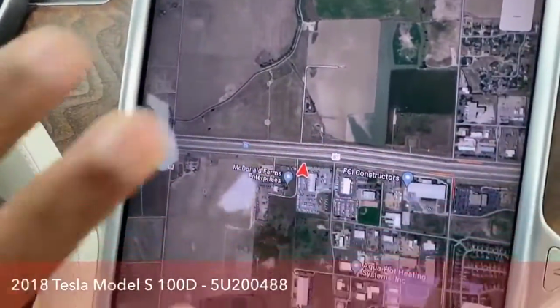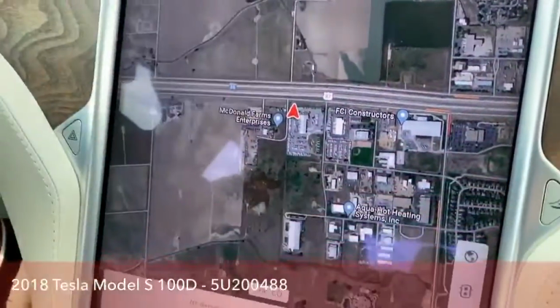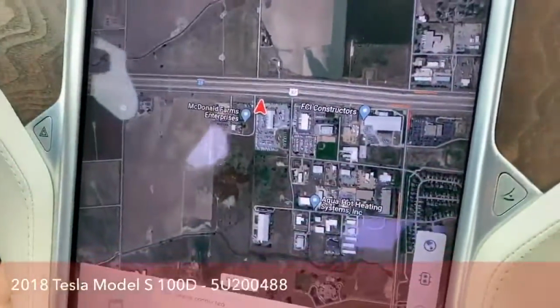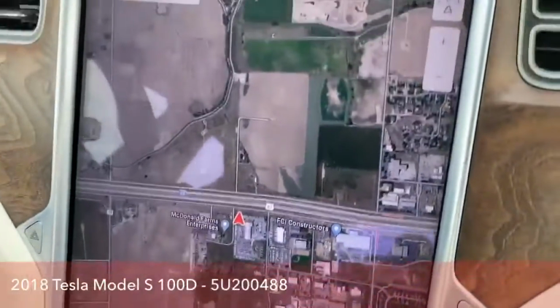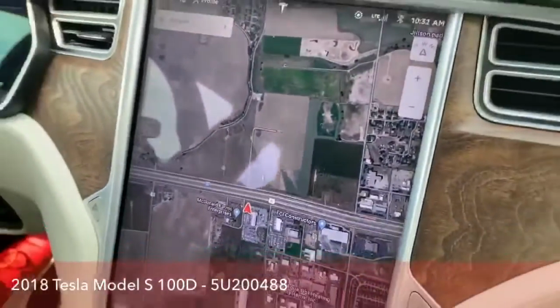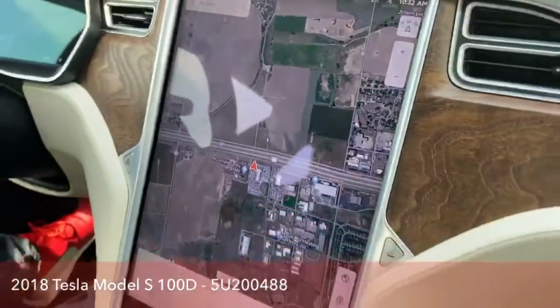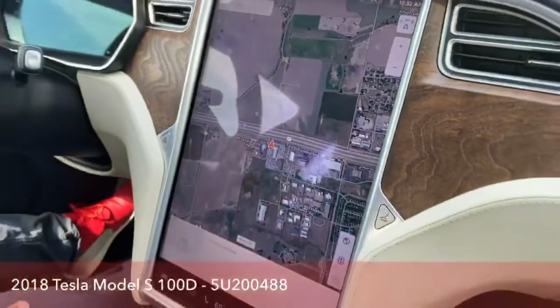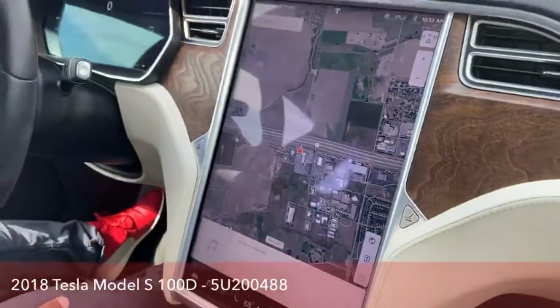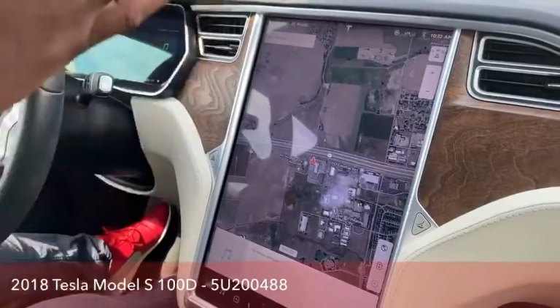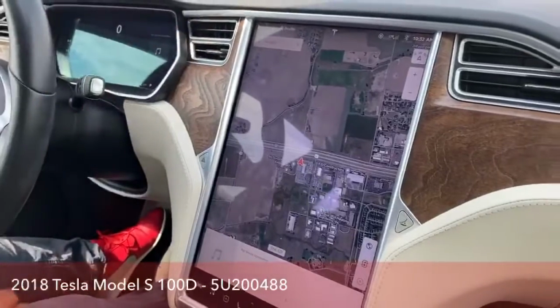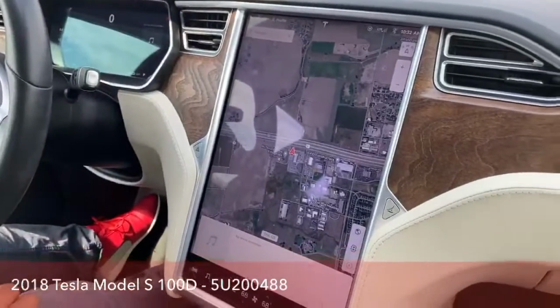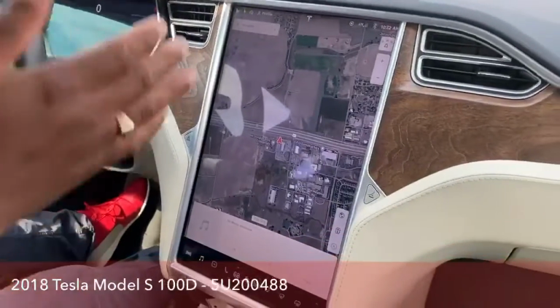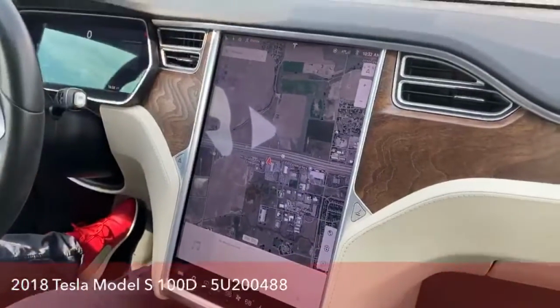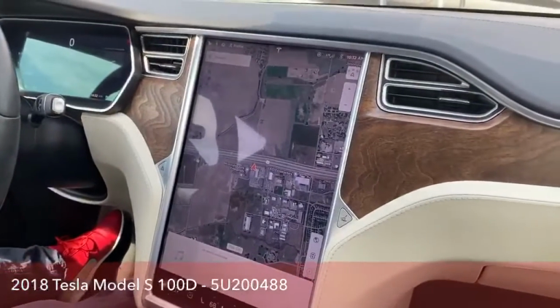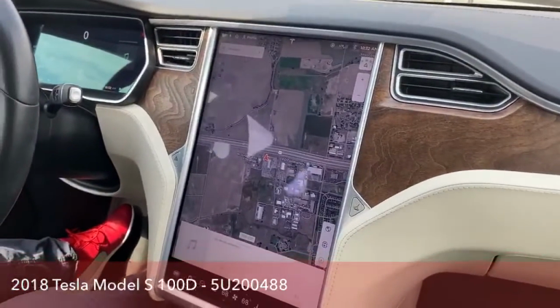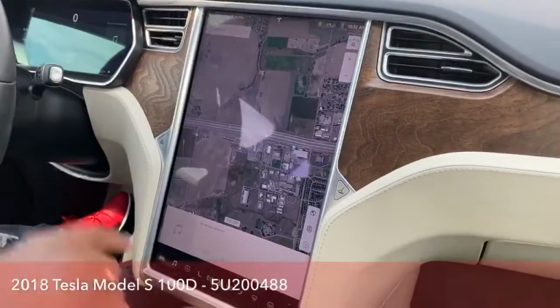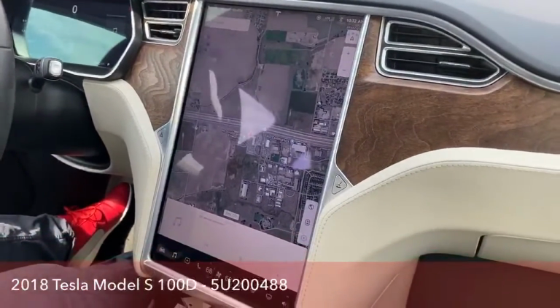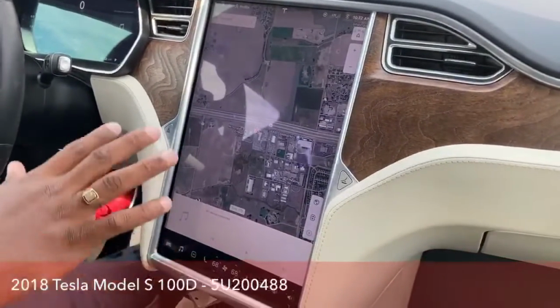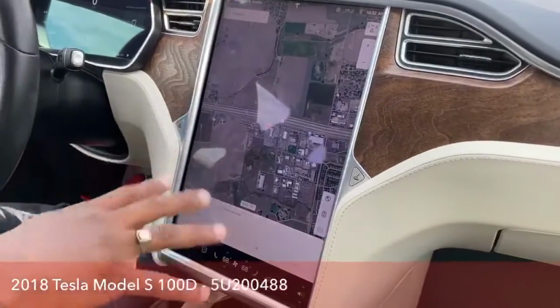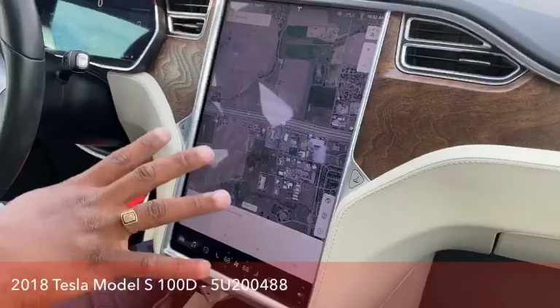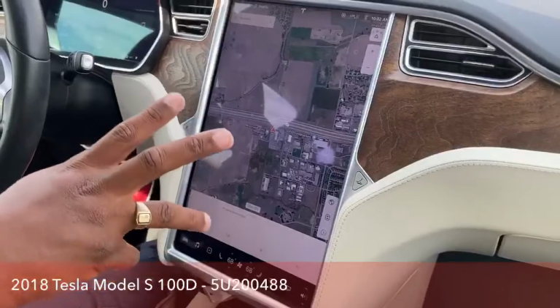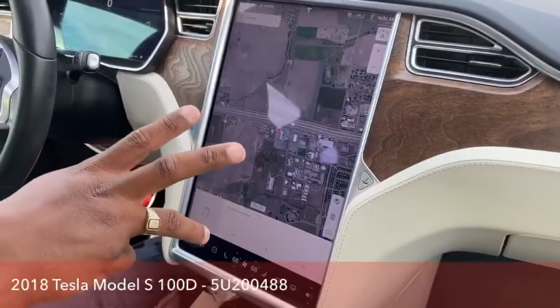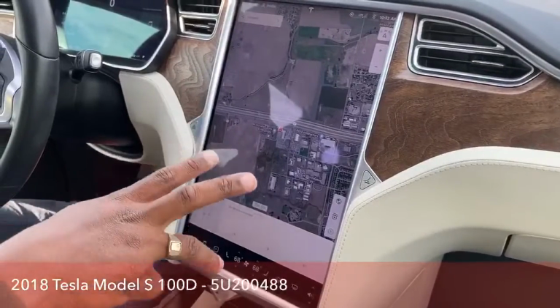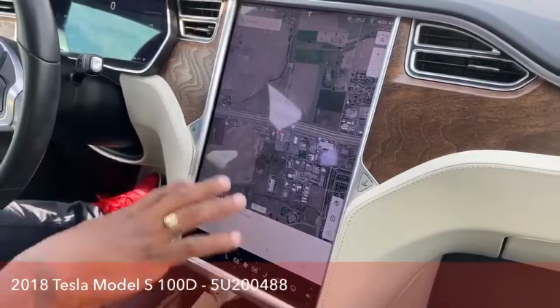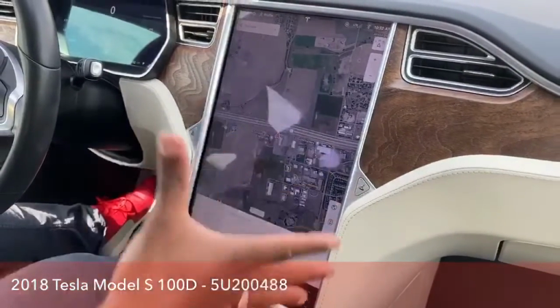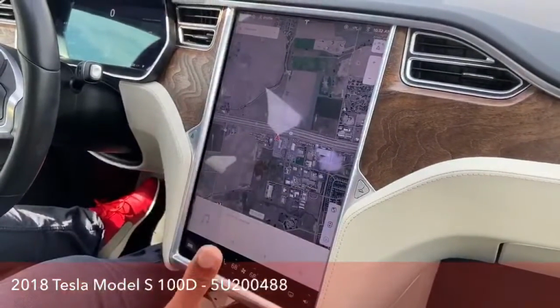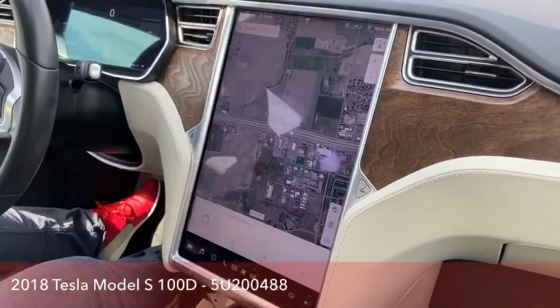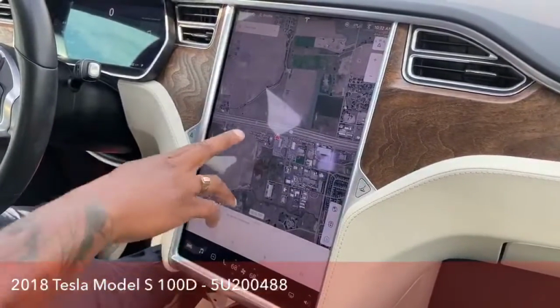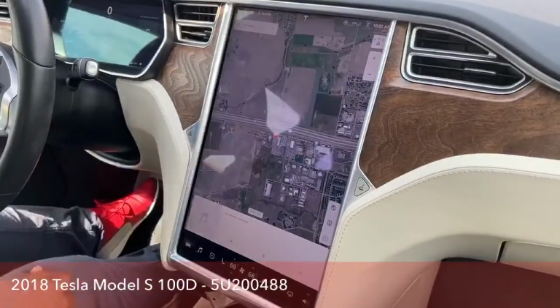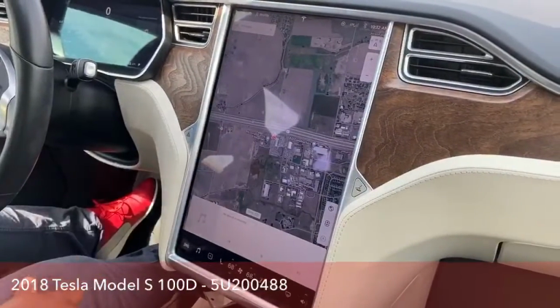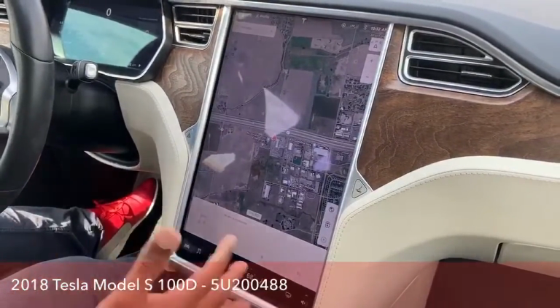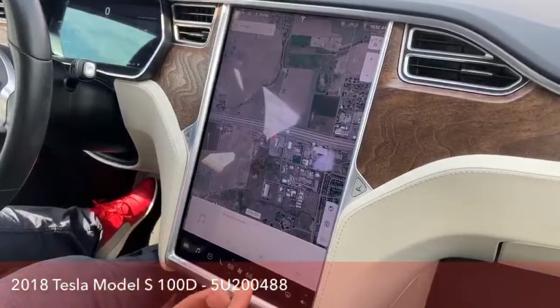The screen is huge. I don't know the exact width and length — I apologize for that. But it's a big, huge screen which actually shows you anything you want.